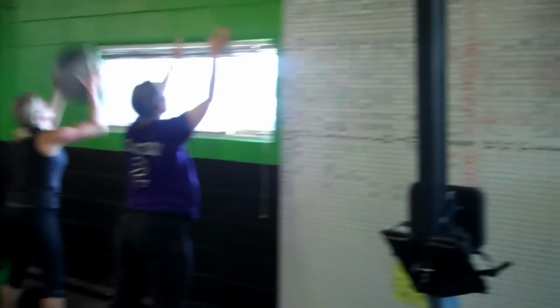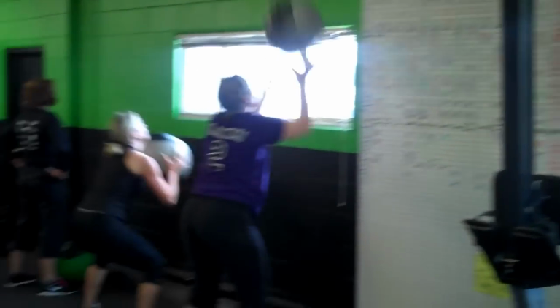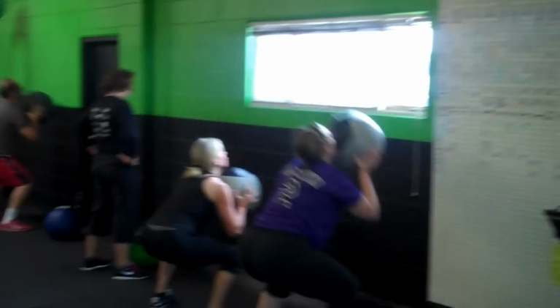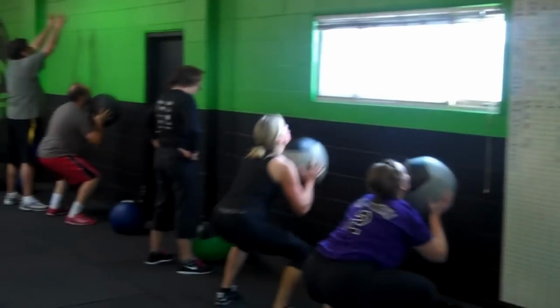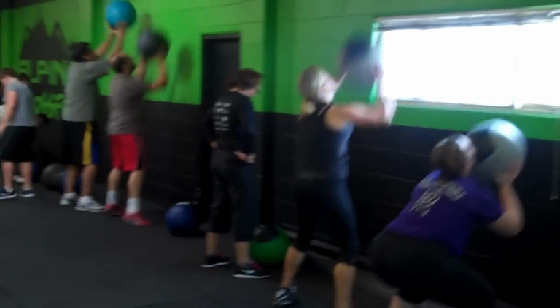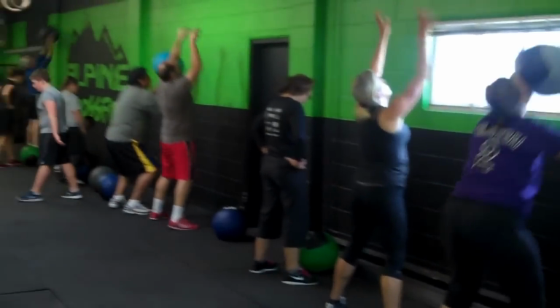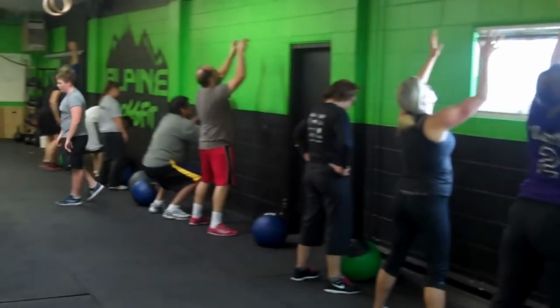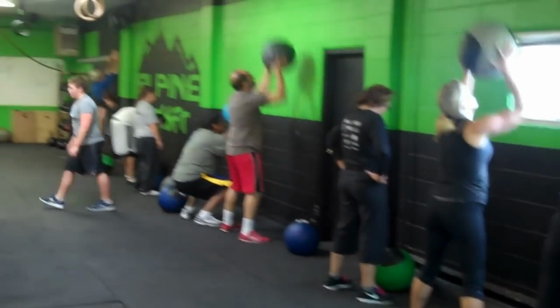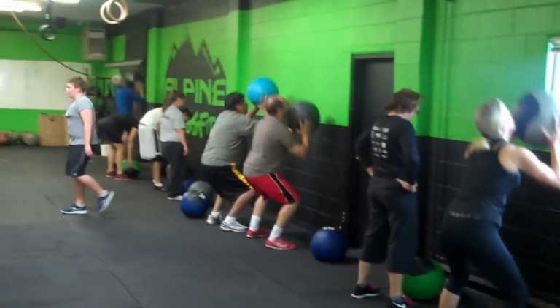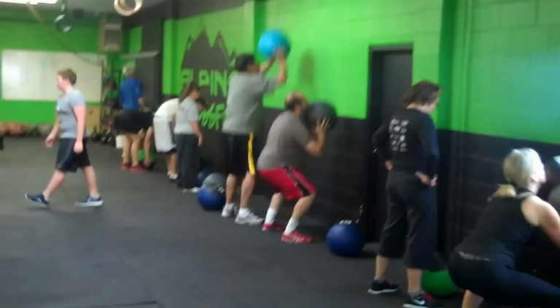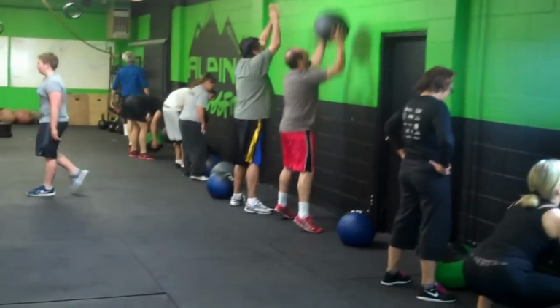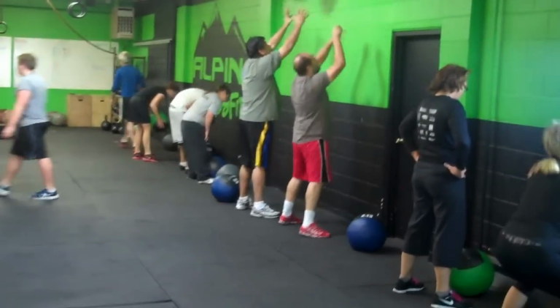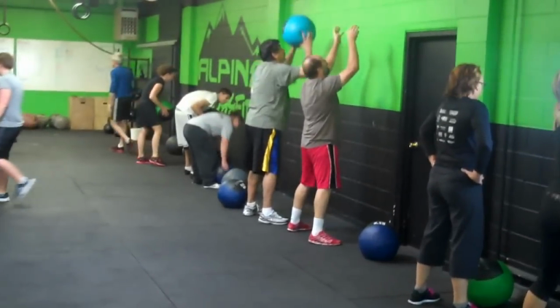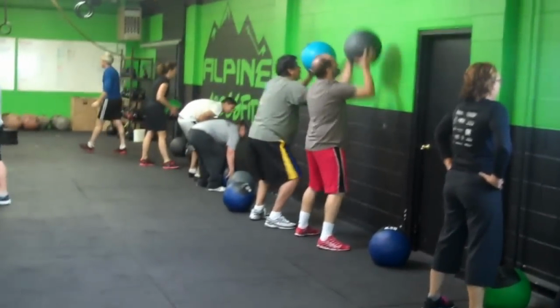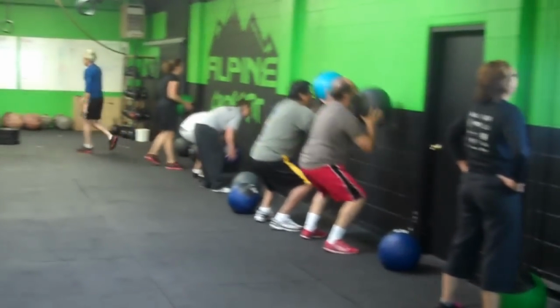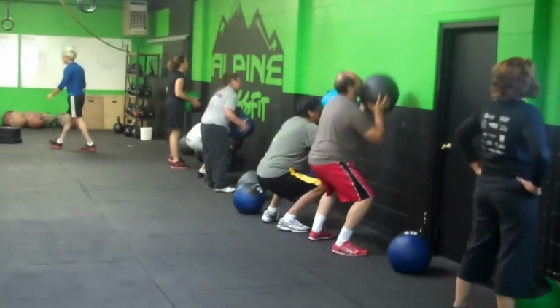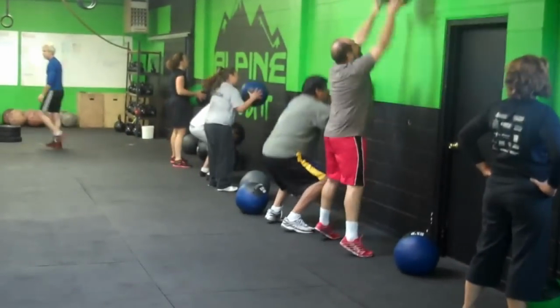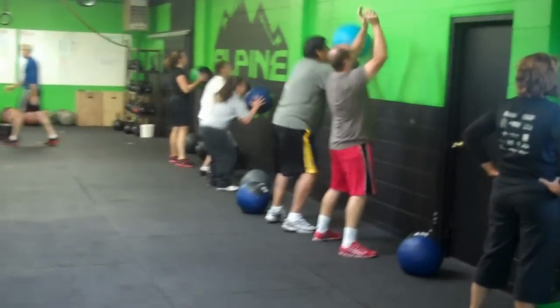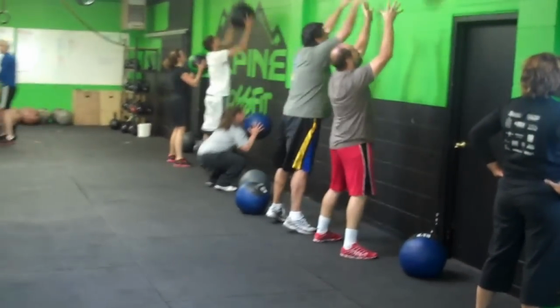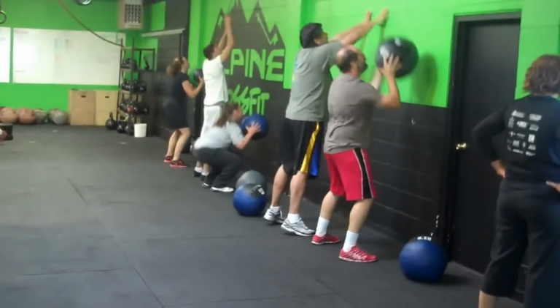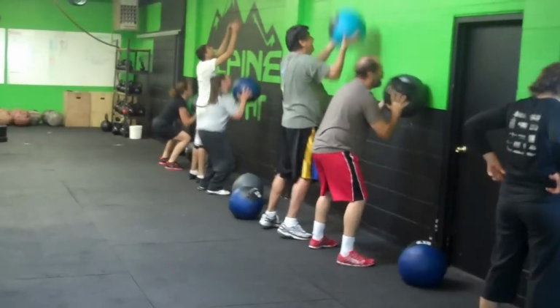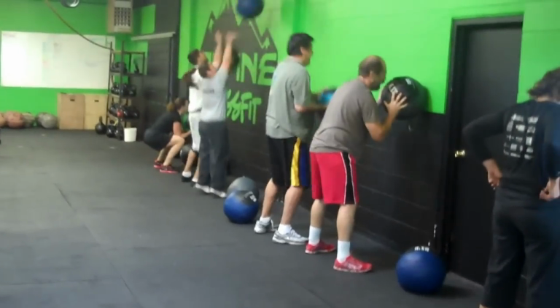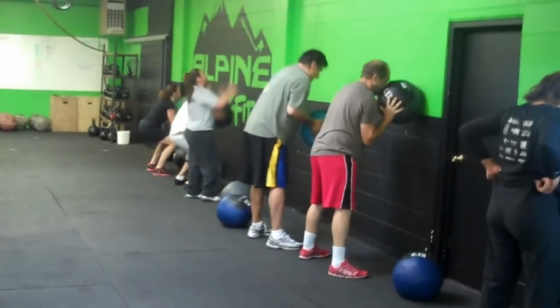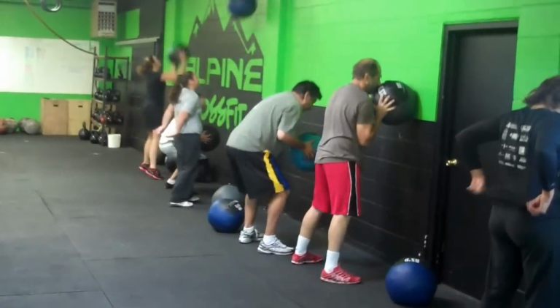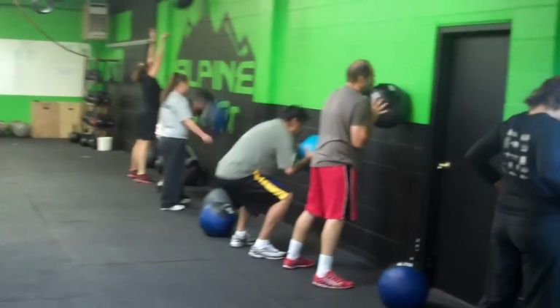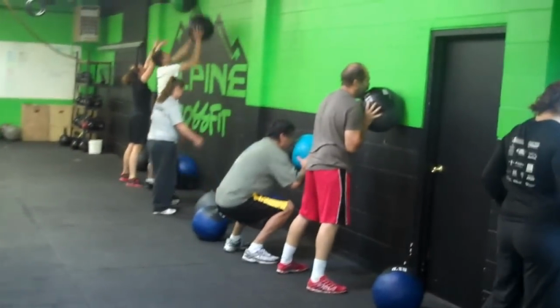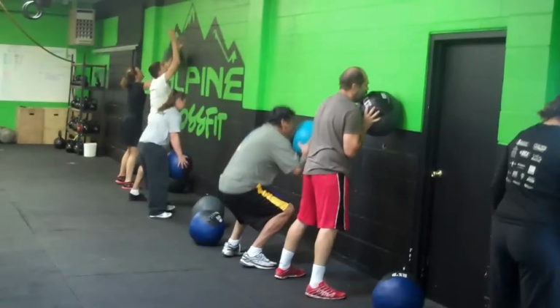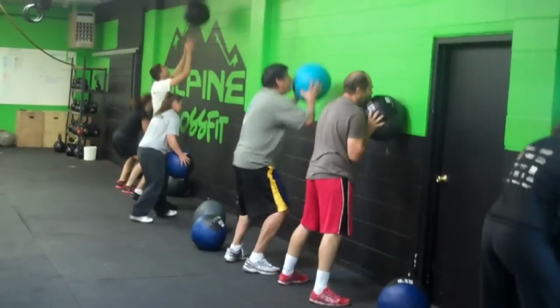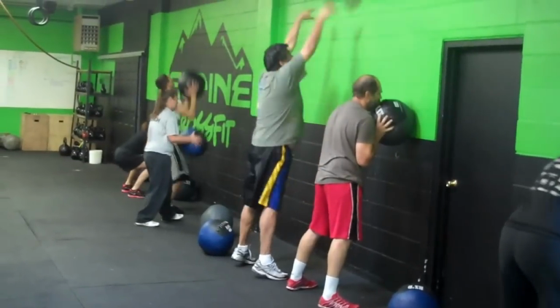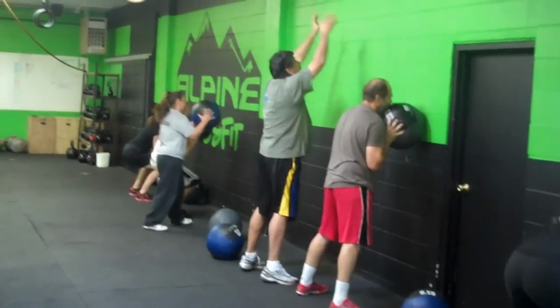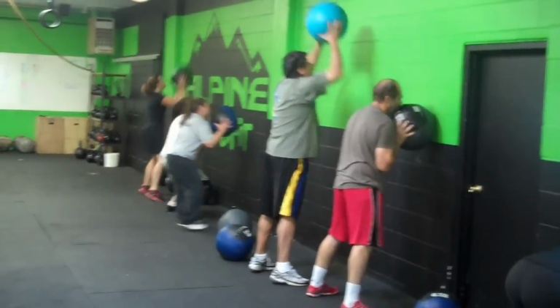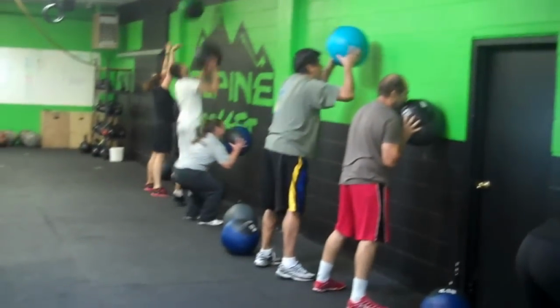This is our 9 a.m. class, October 27th, 2012. We've got a lot of beginners in this class, first time here.